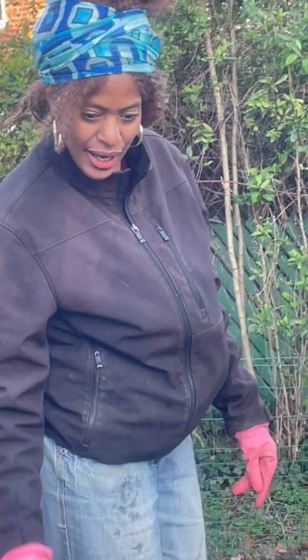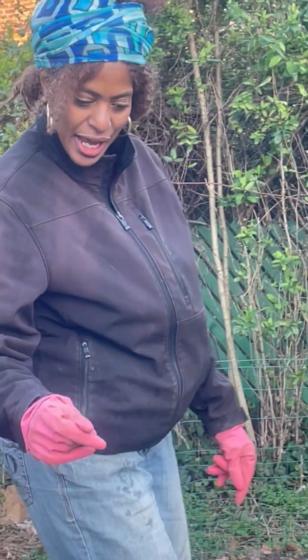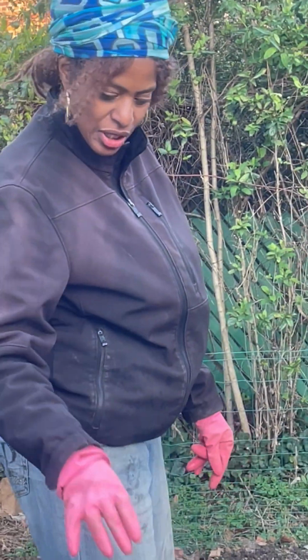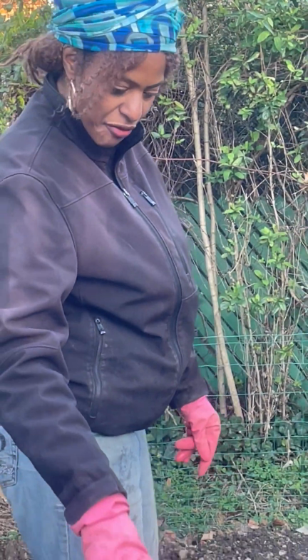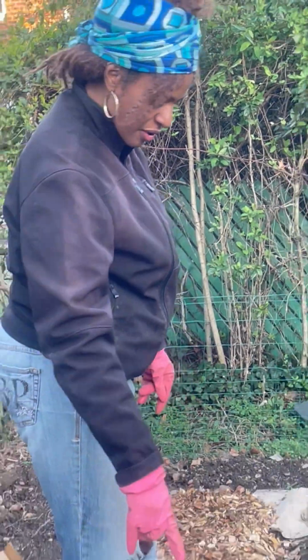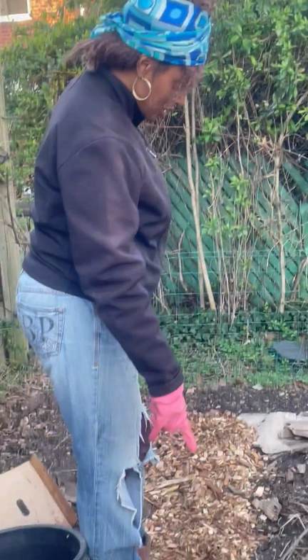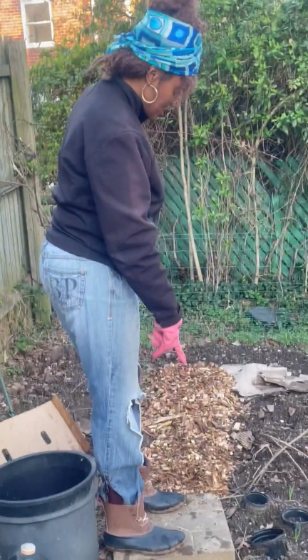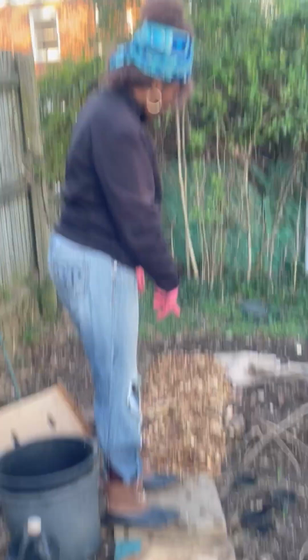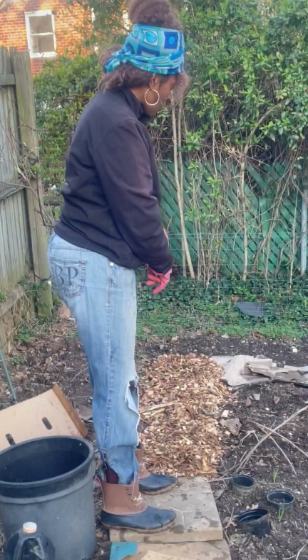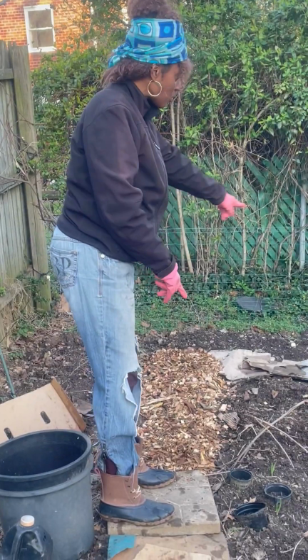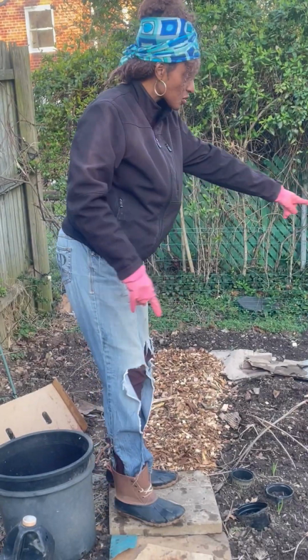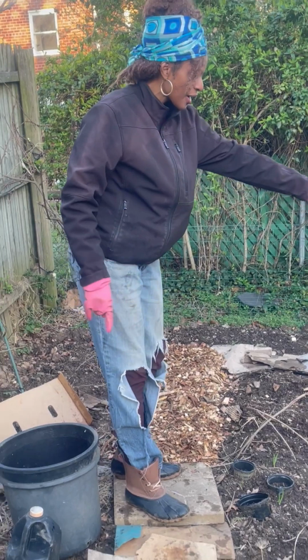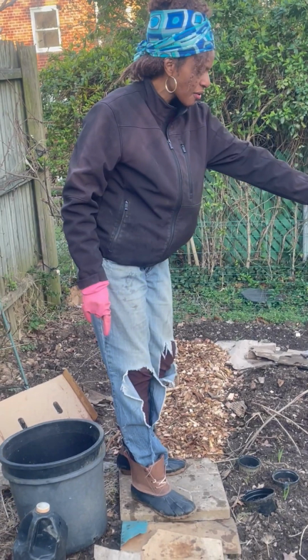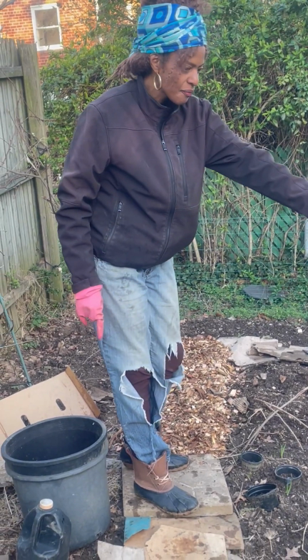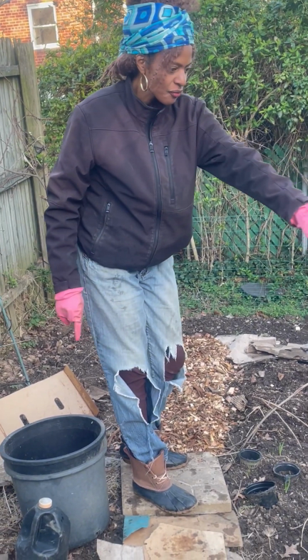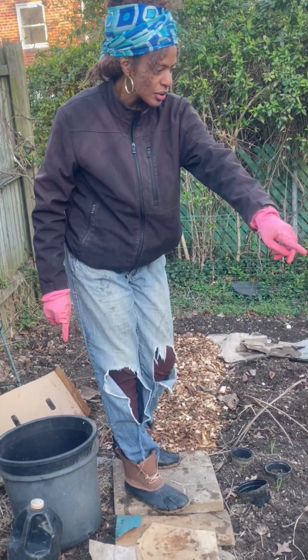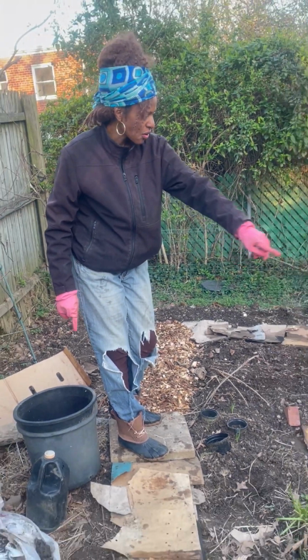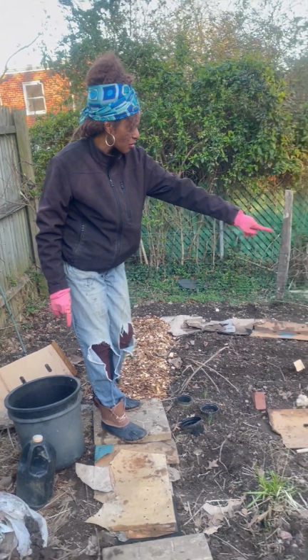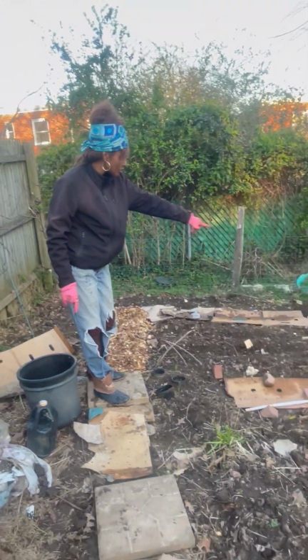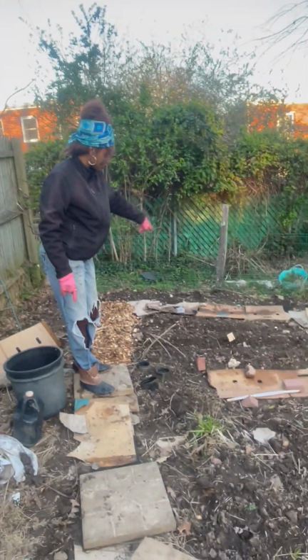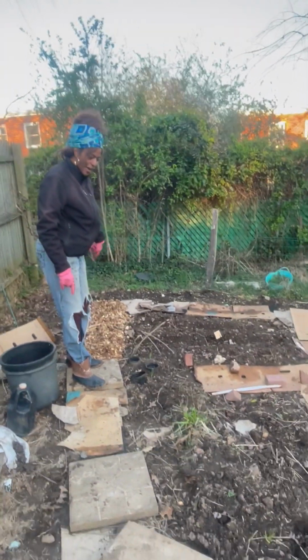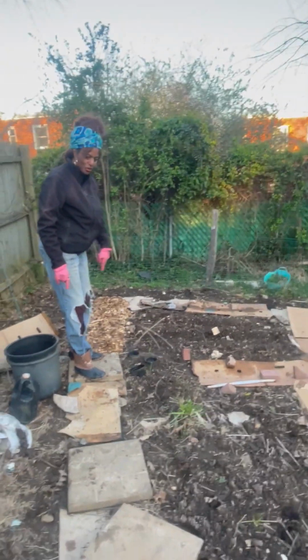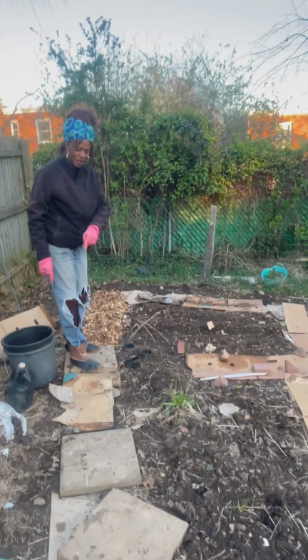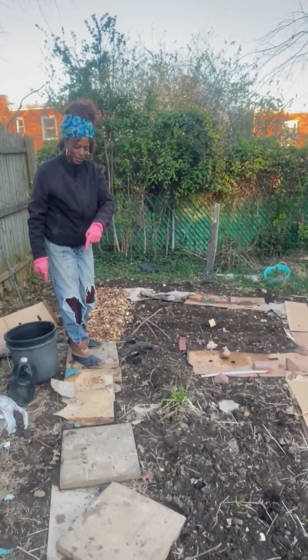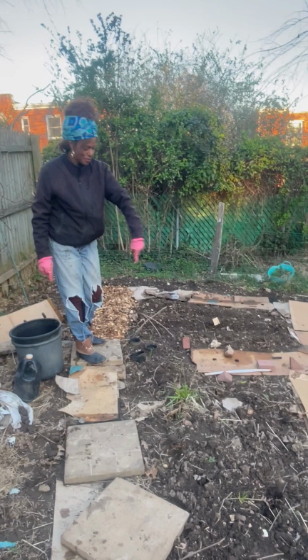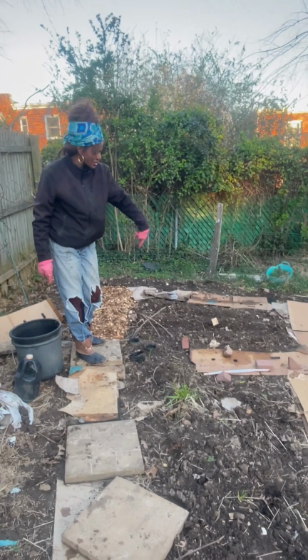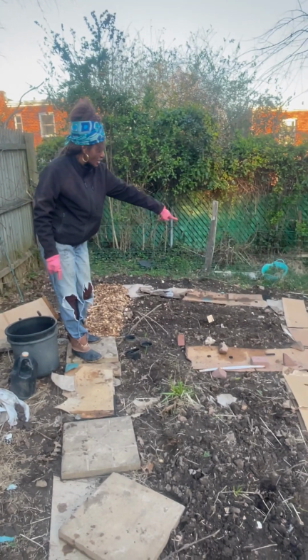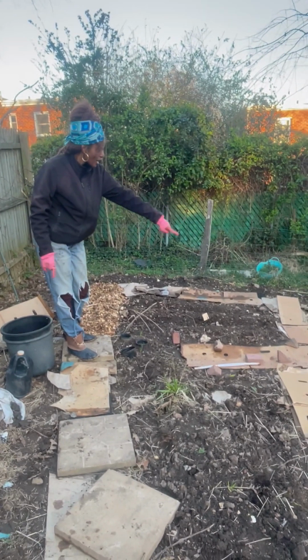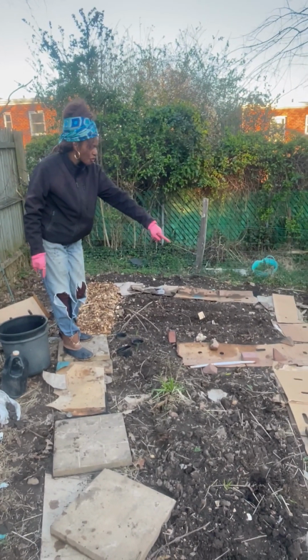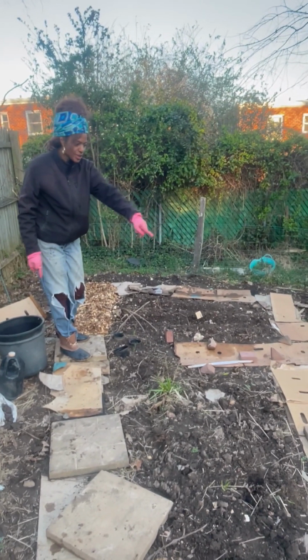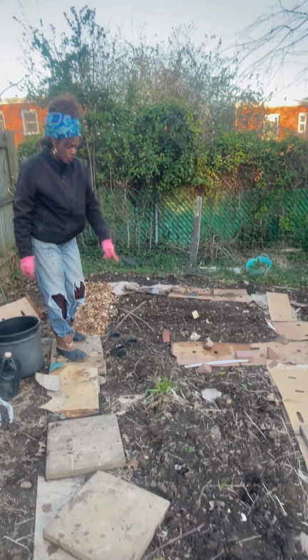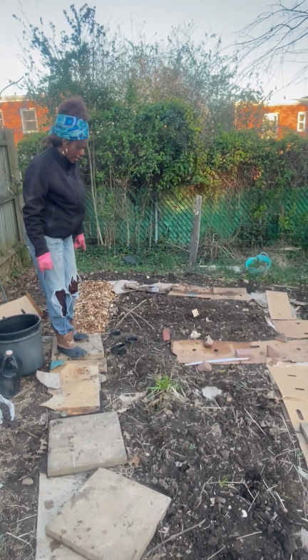I've been able to cover this whole square, this whole triangle area pretty much, with that weed block.